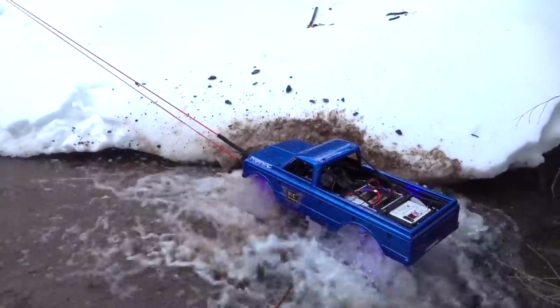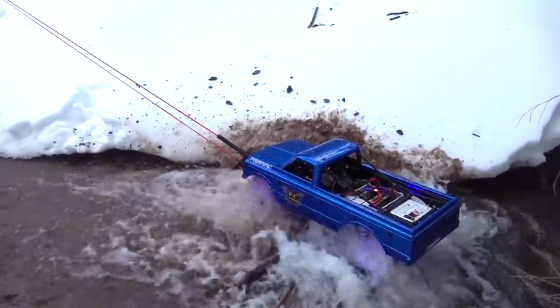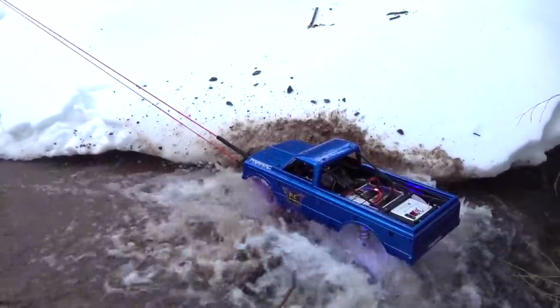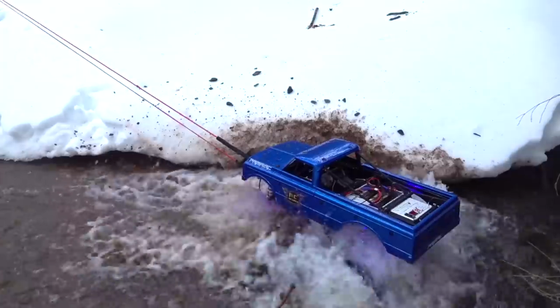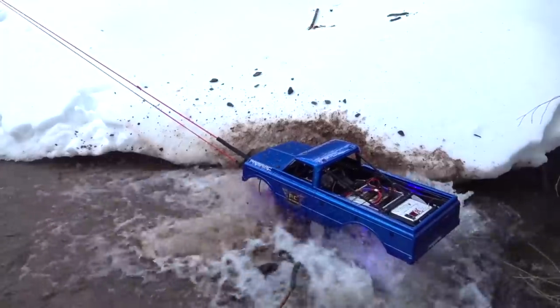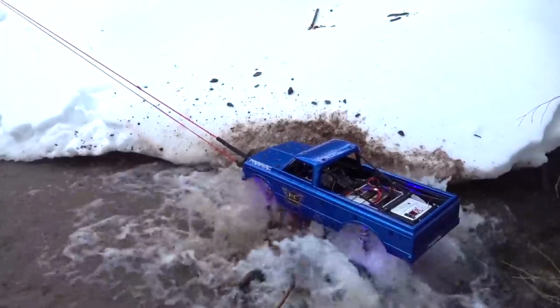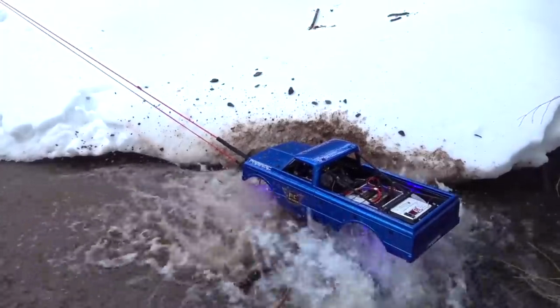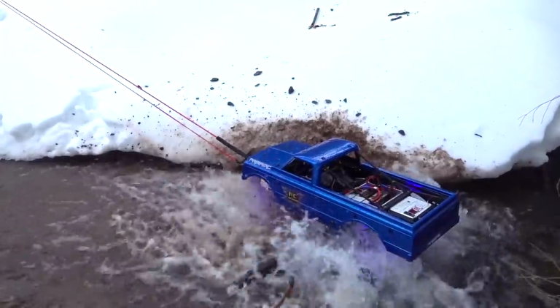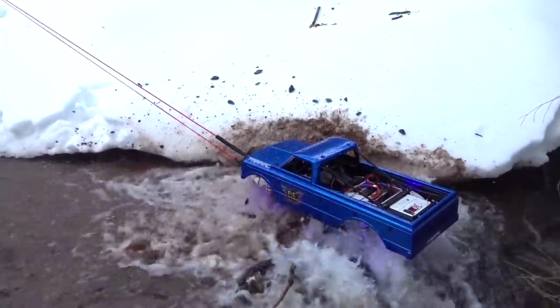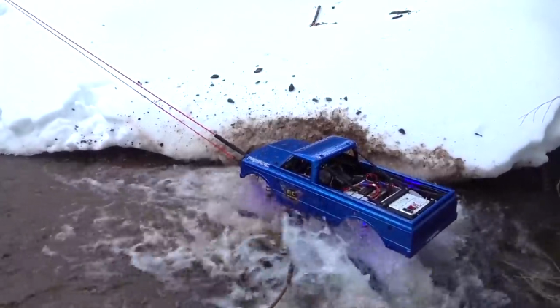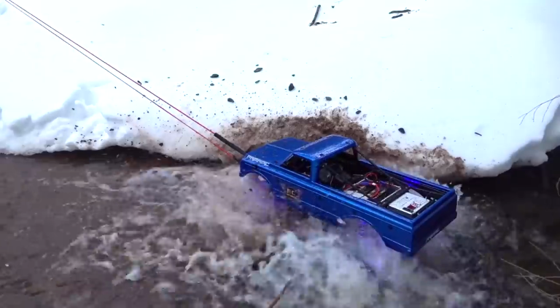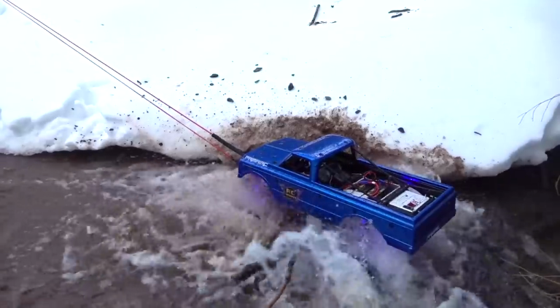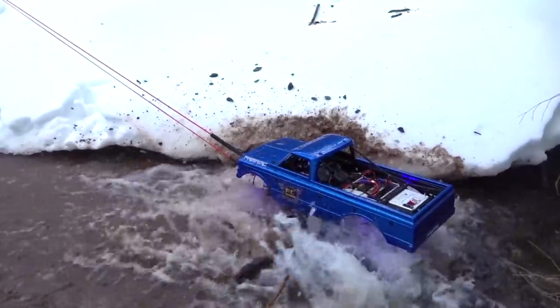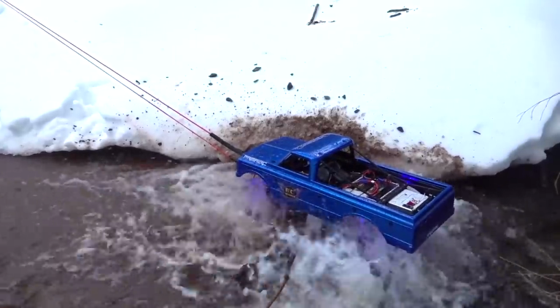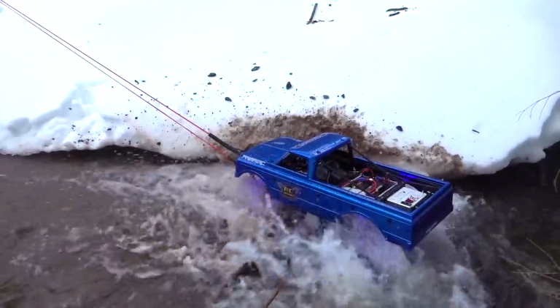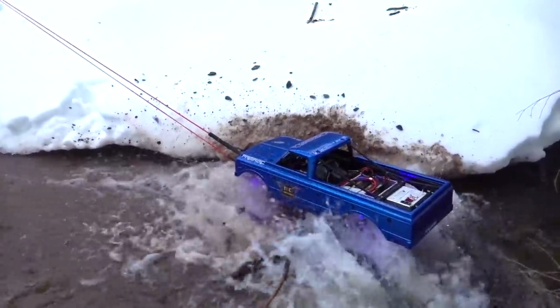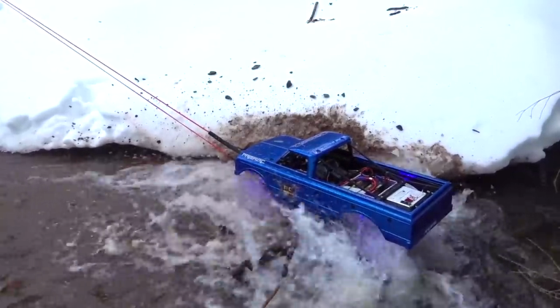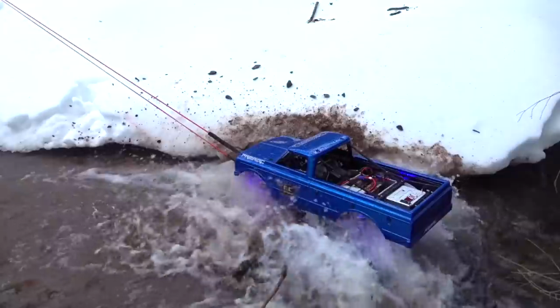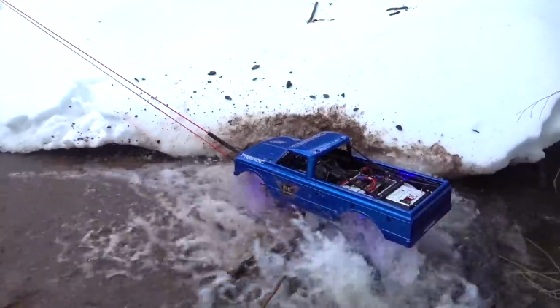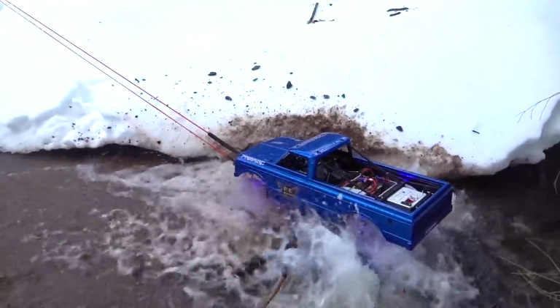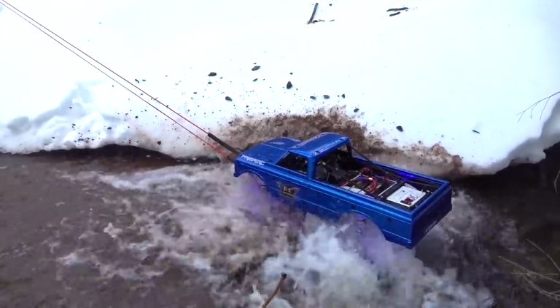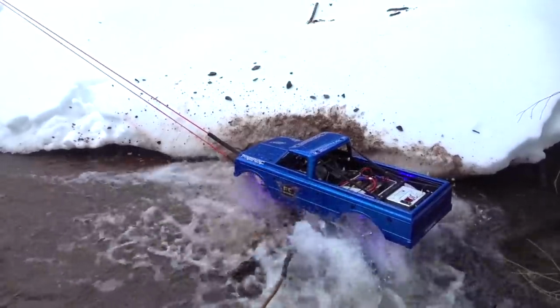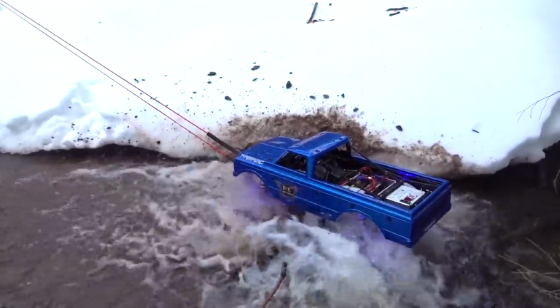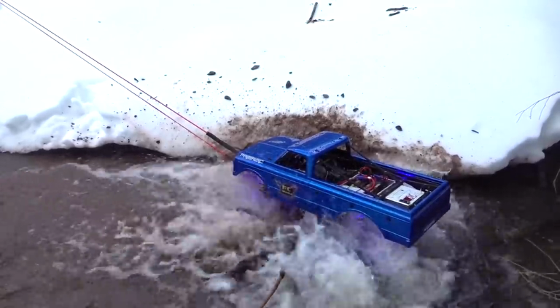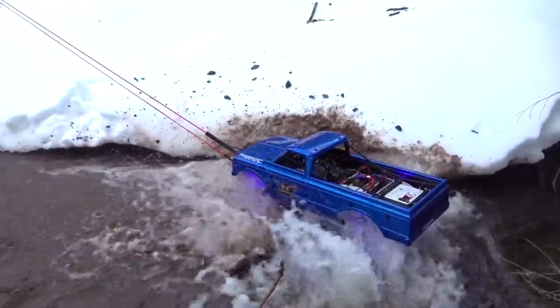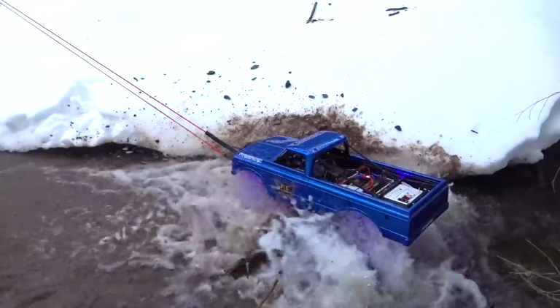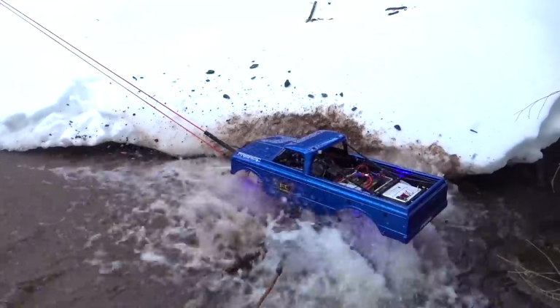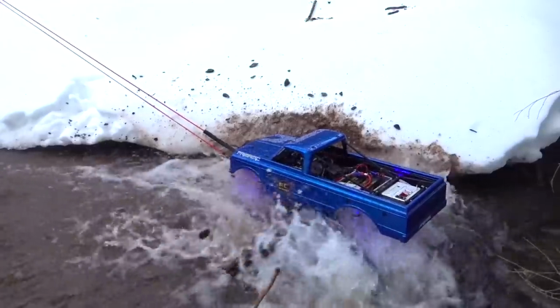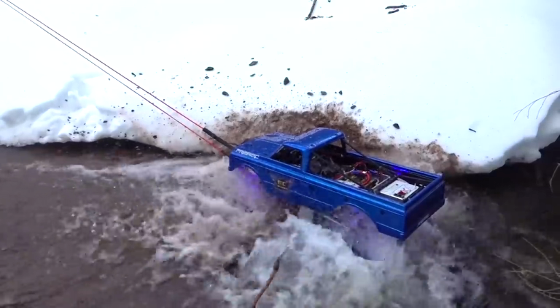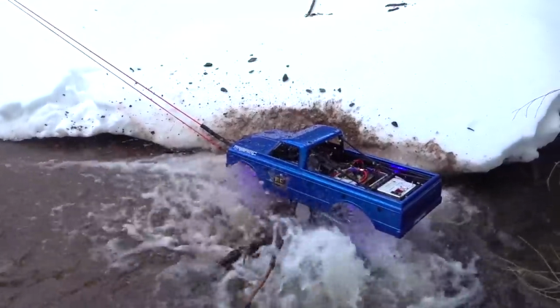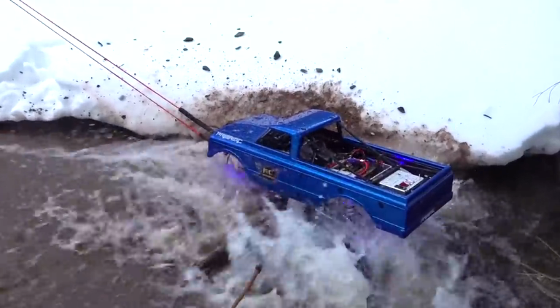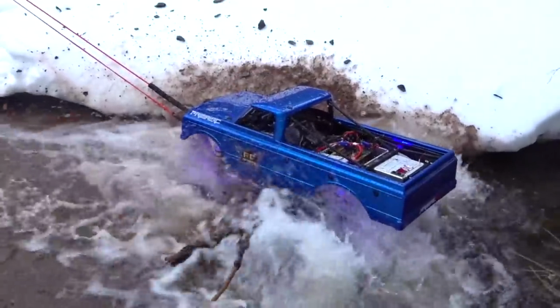You gotta have some resistance in that tree, man. Come on, come on, pull. What a stubborn bastard. There, finally.